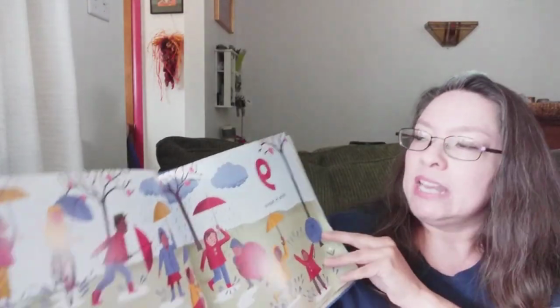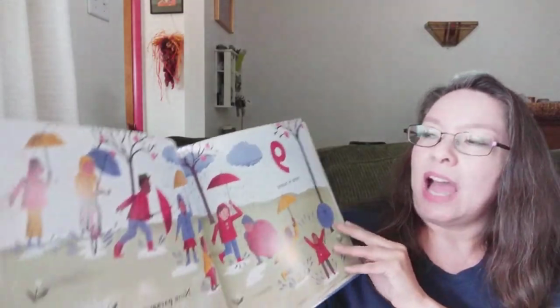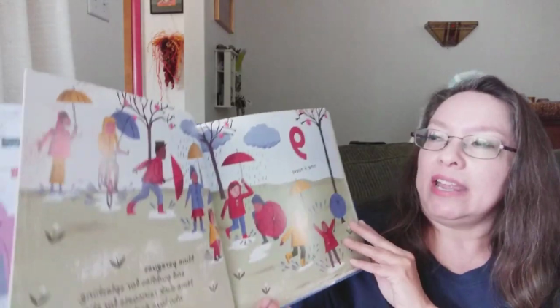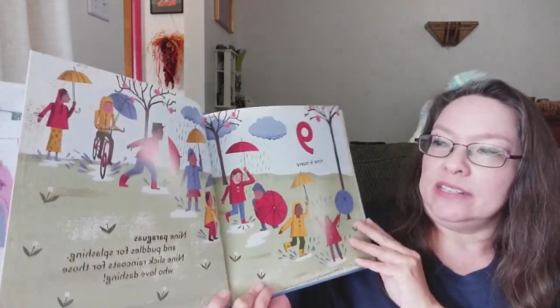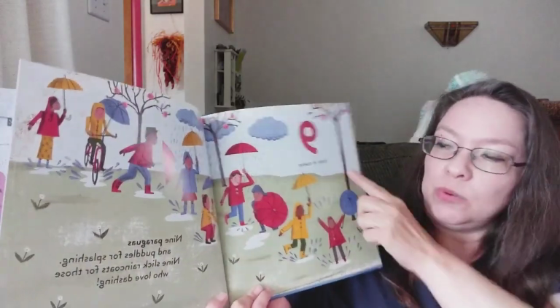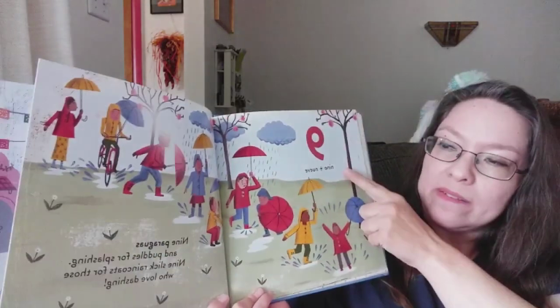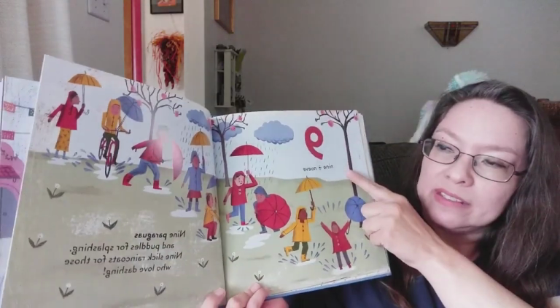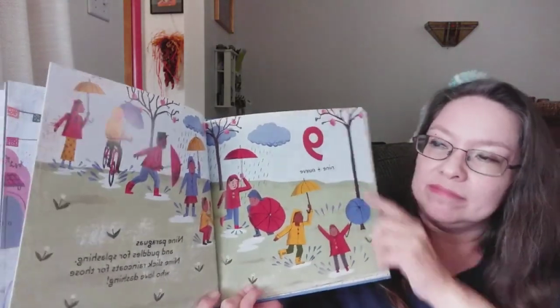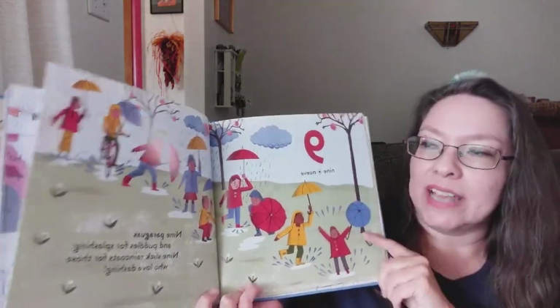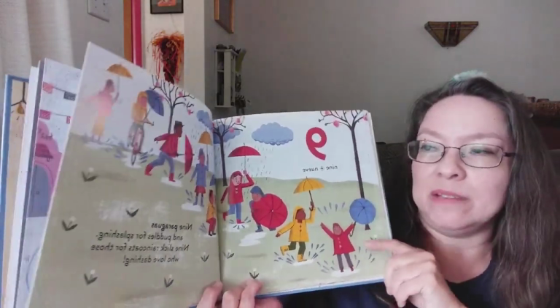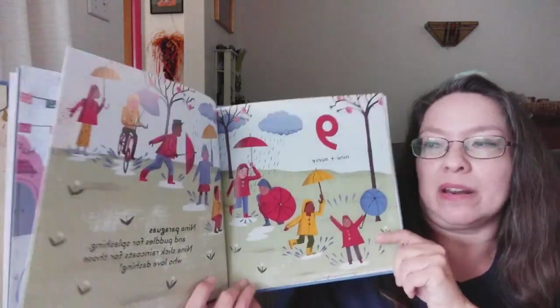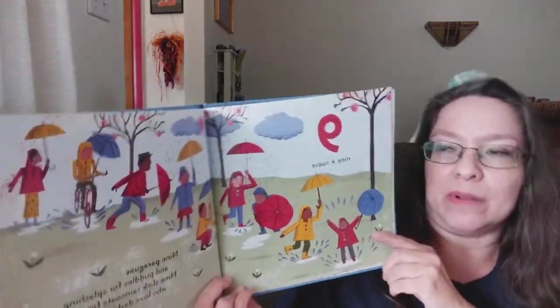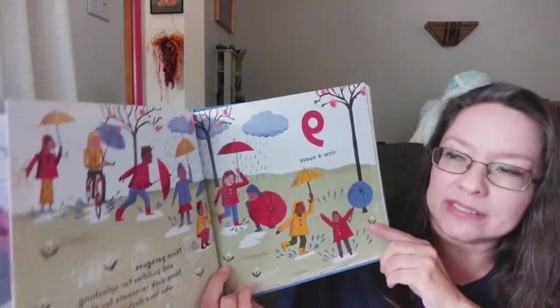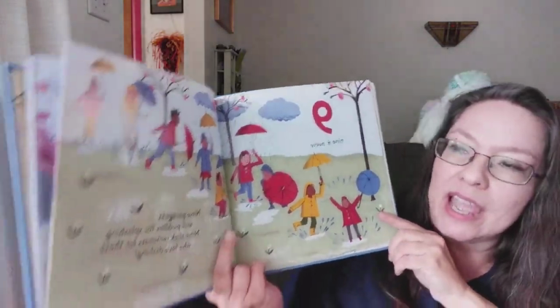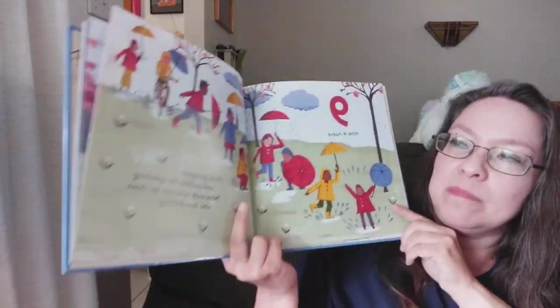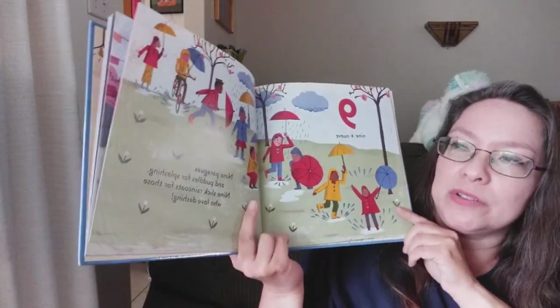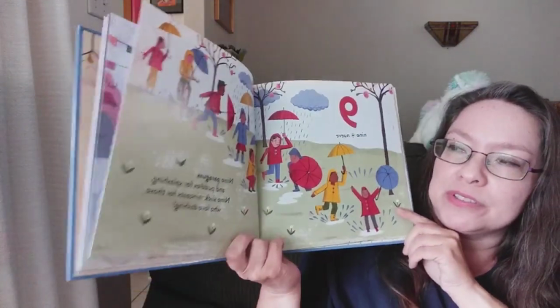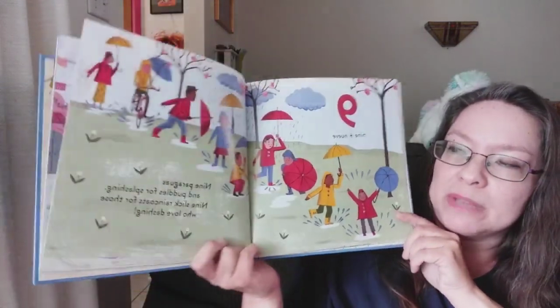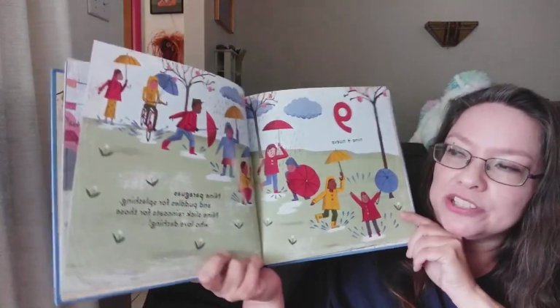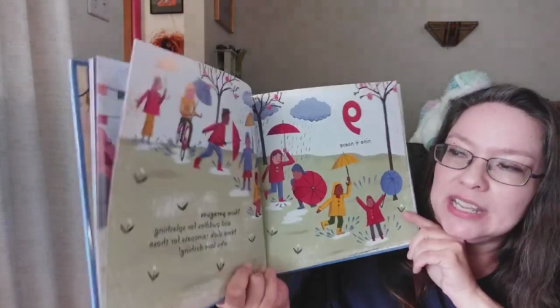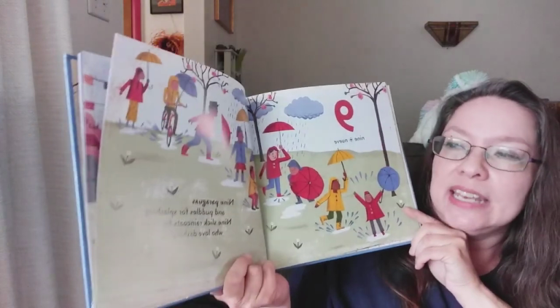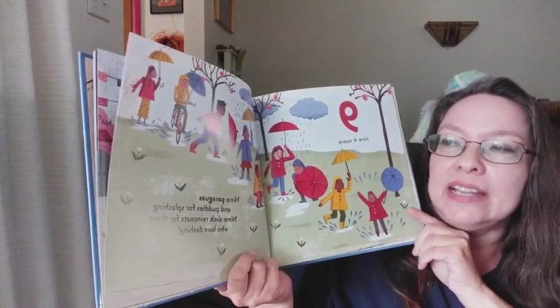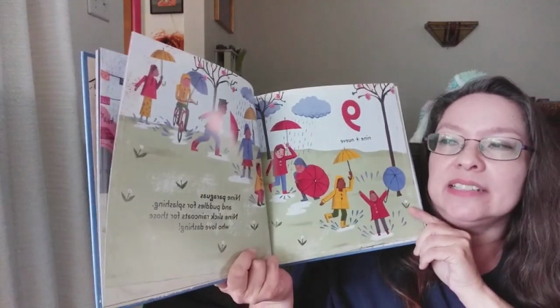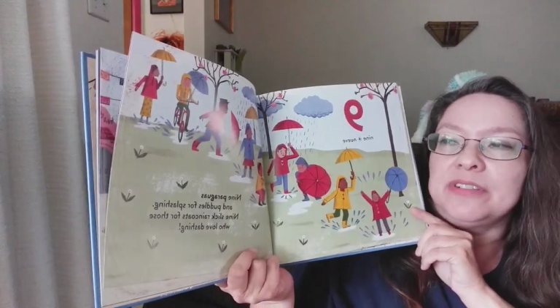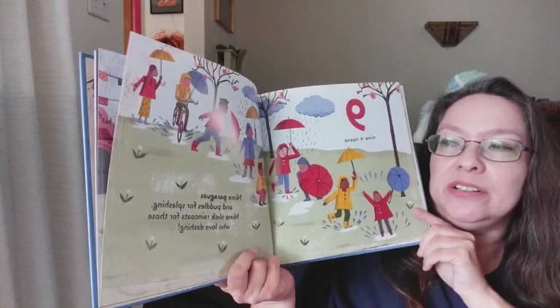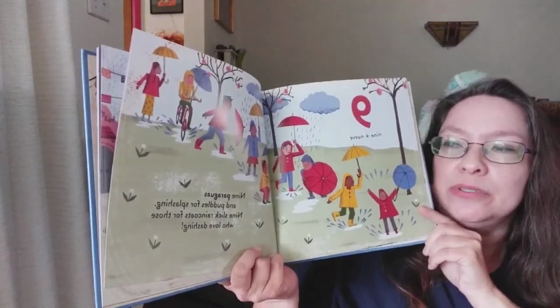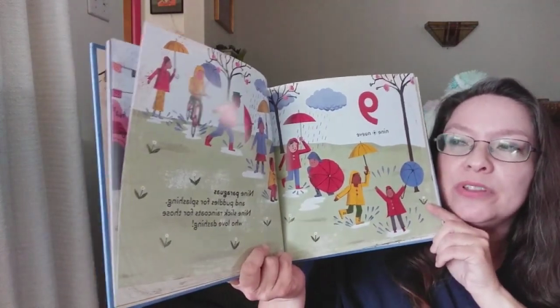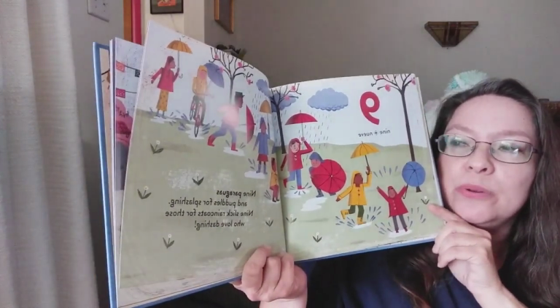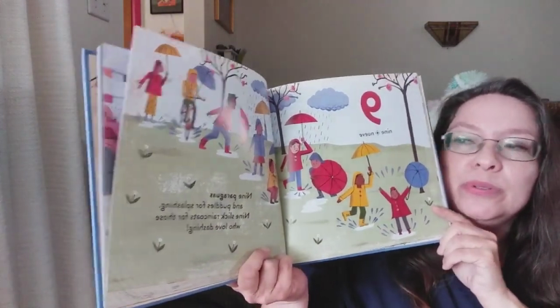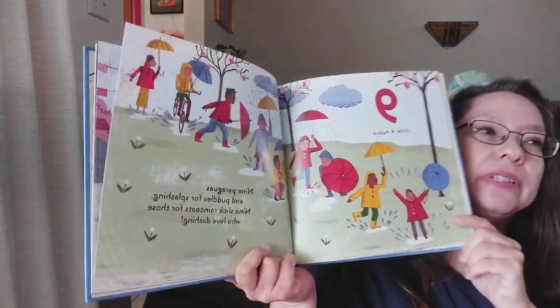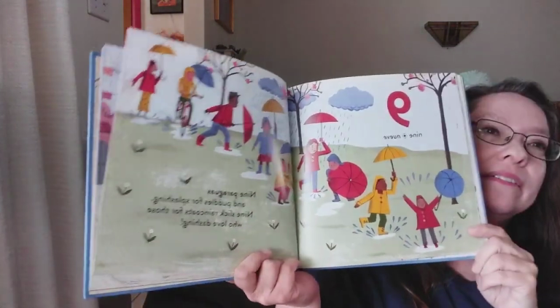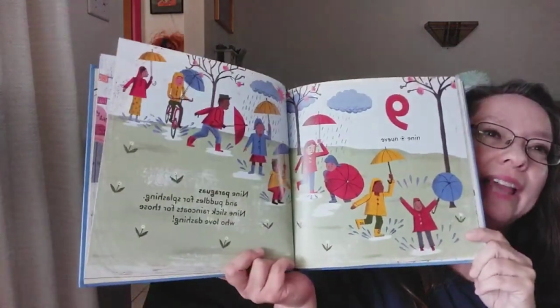Nine. Nueve. Nine paraguas and puddles for splashing. Nine slick rain coats for those who love dashing.